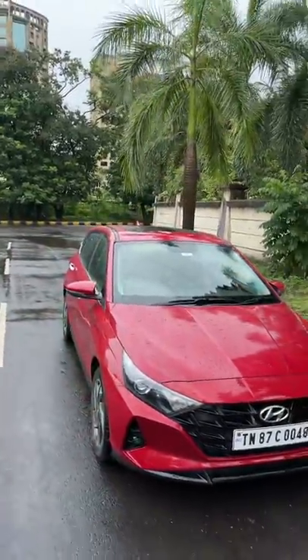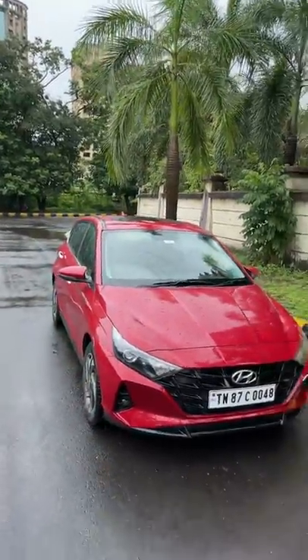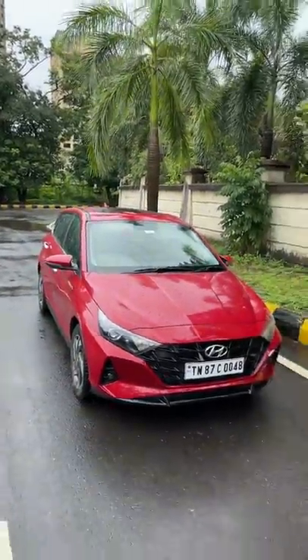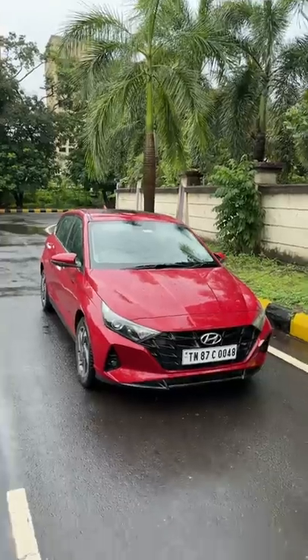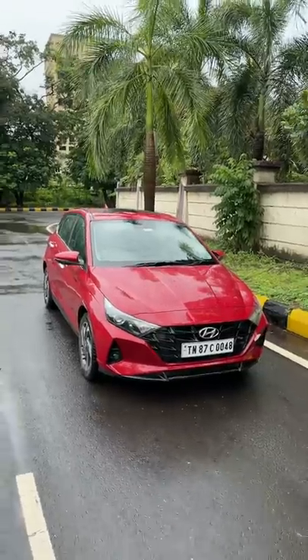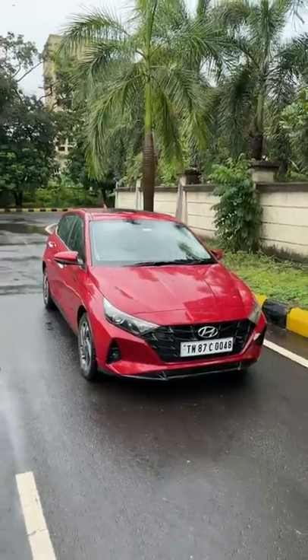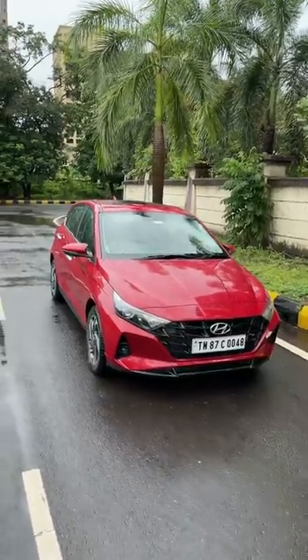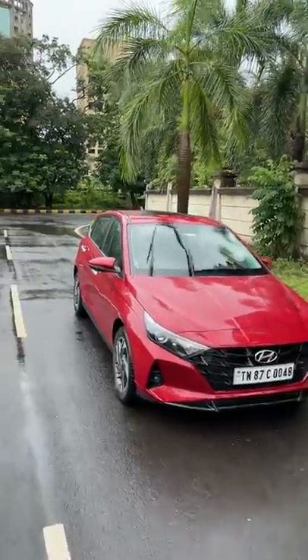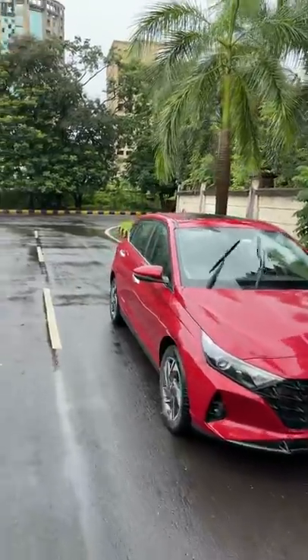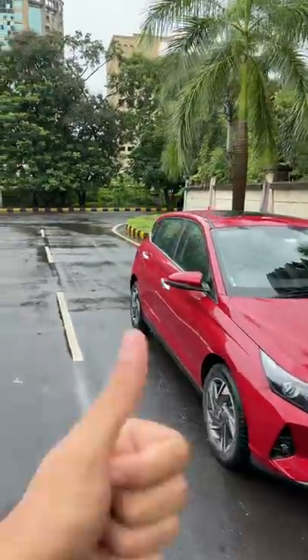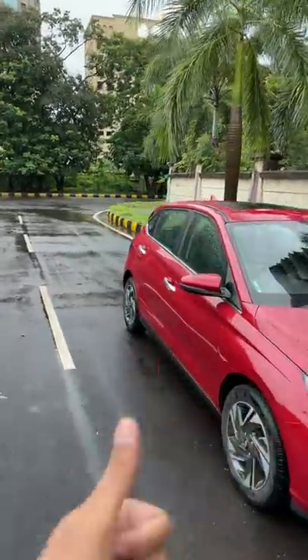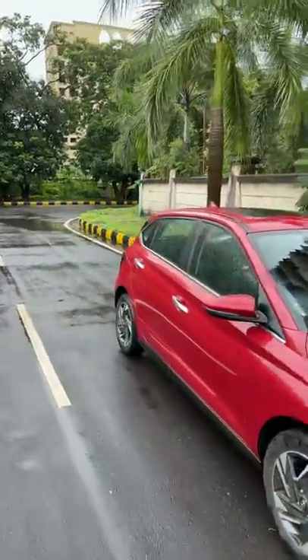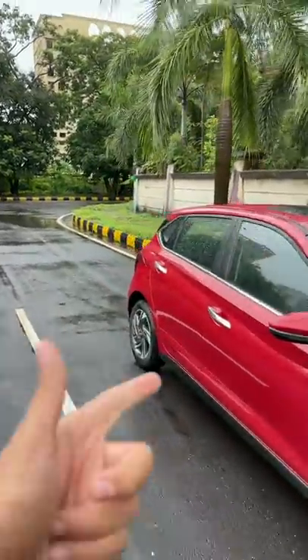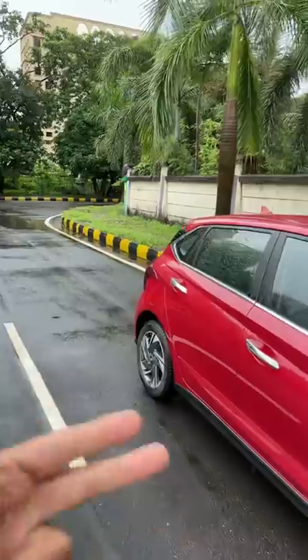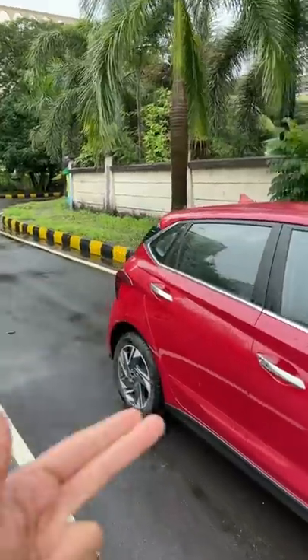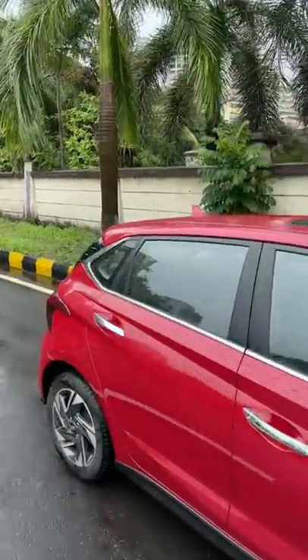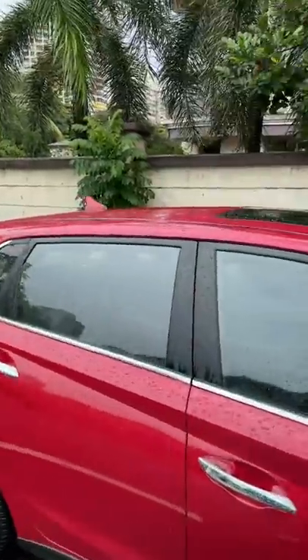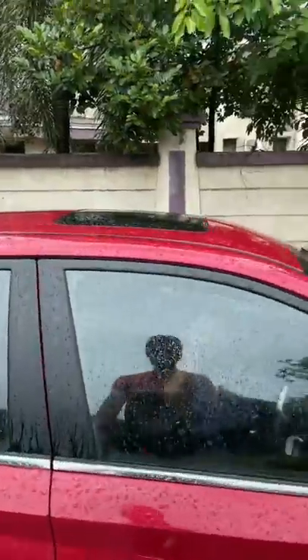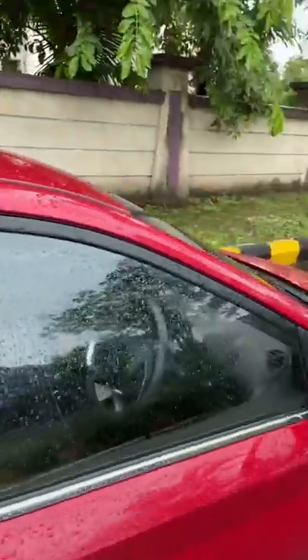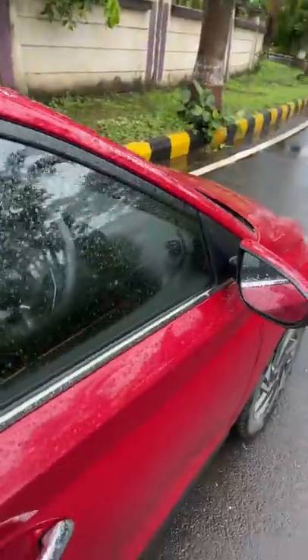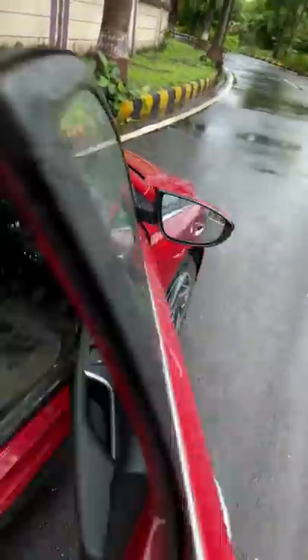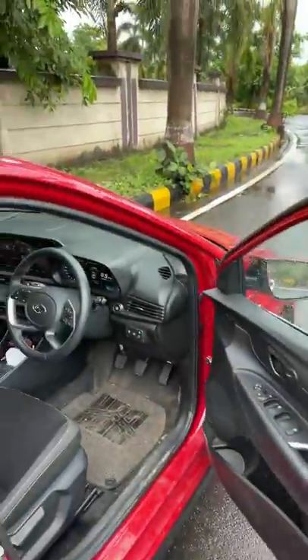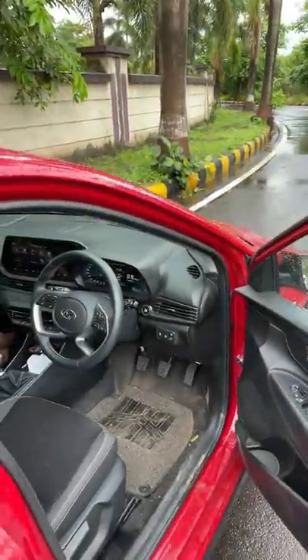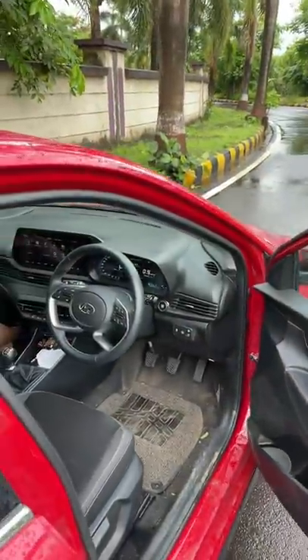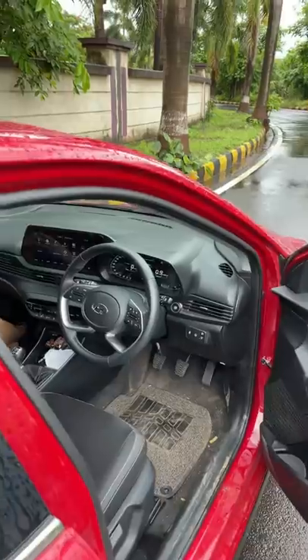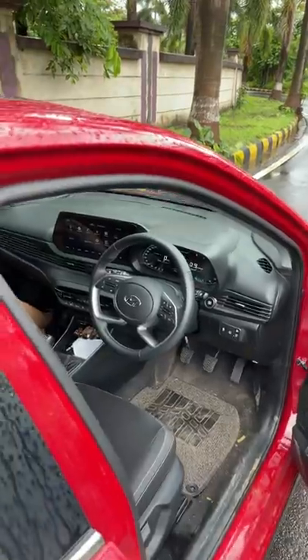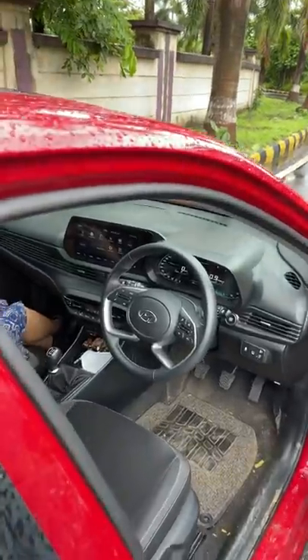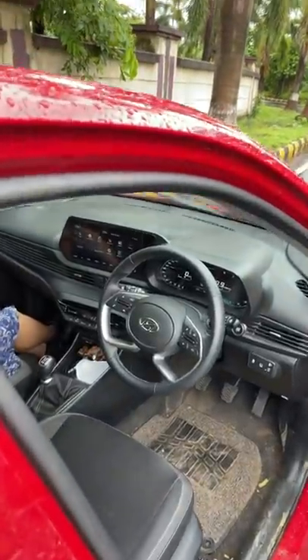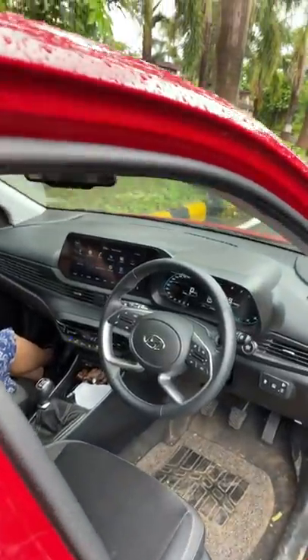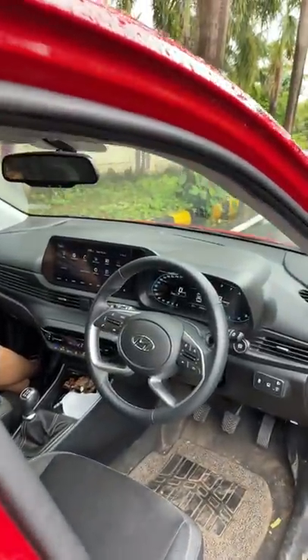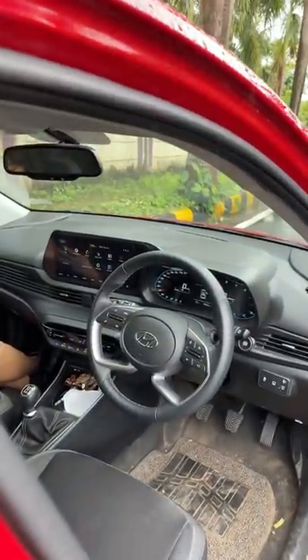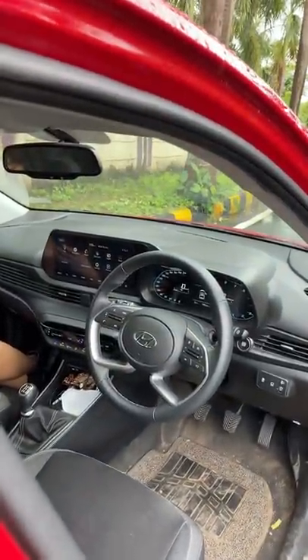But most importantly, it's the ton of features inside the car which is so impressive. I love the fact that it gets a sunroof, a driver rear view monitor, a 10.25-inch touchscreen infotainment system, and the steering wheel also looks quite nice. The interior is actually quite good in this car.